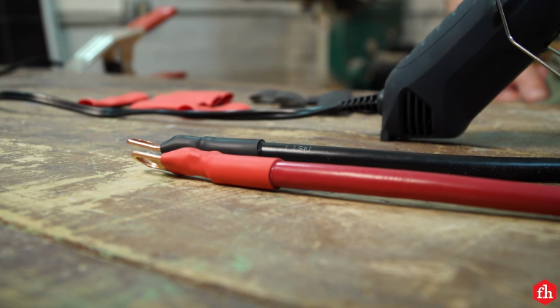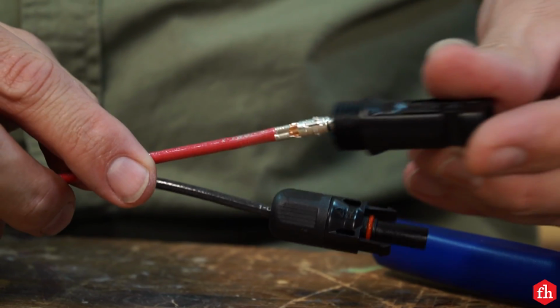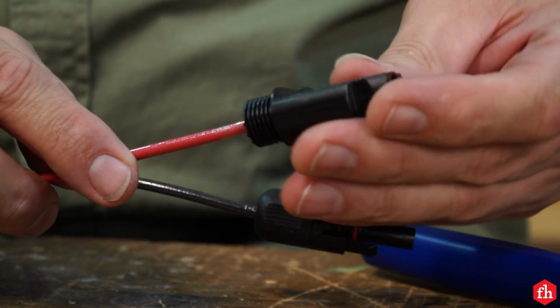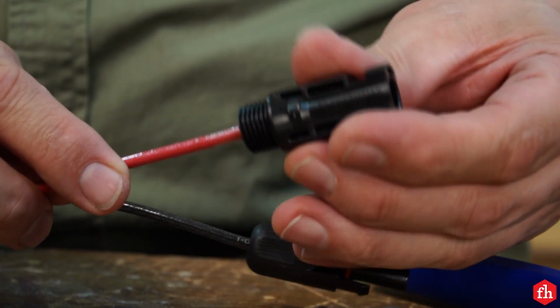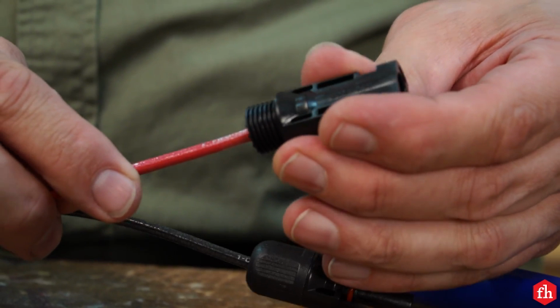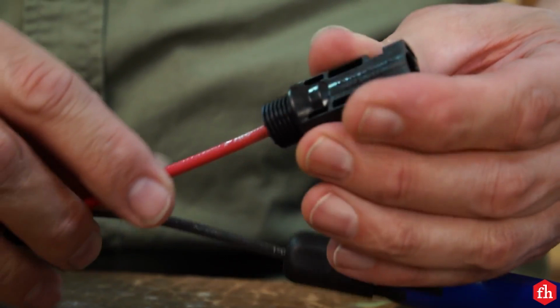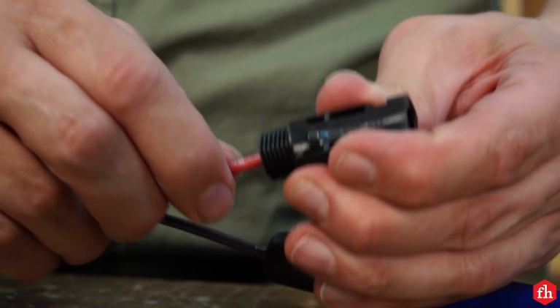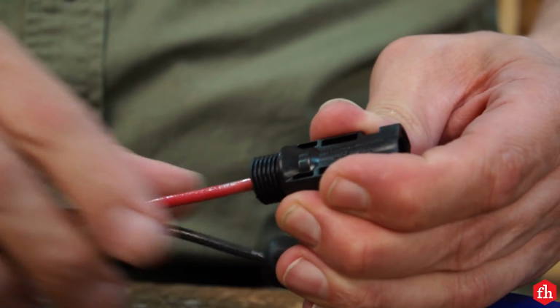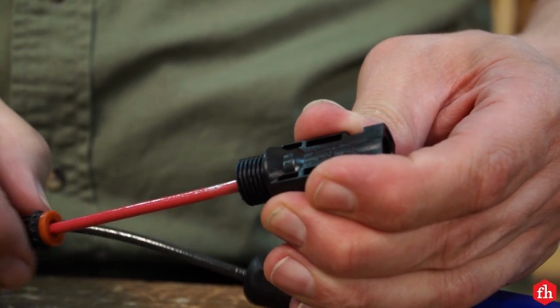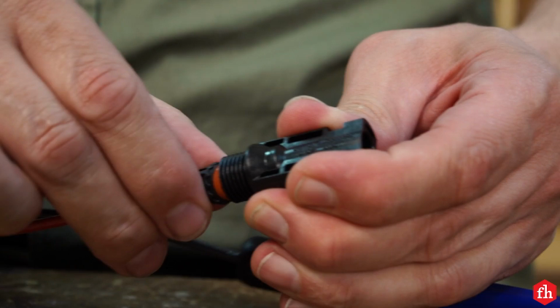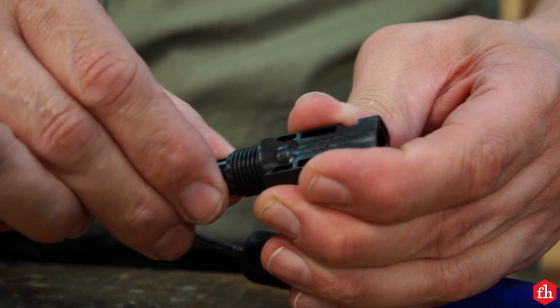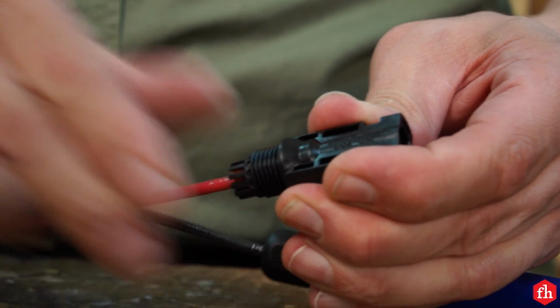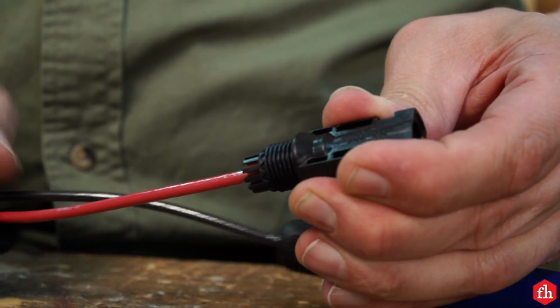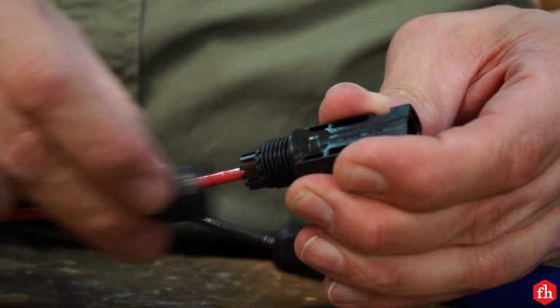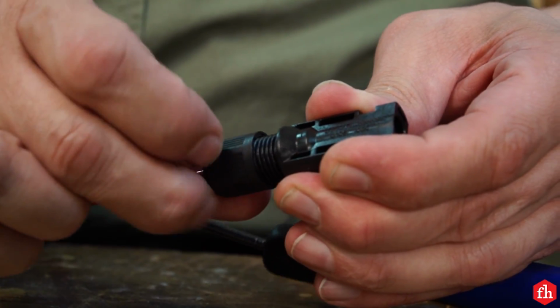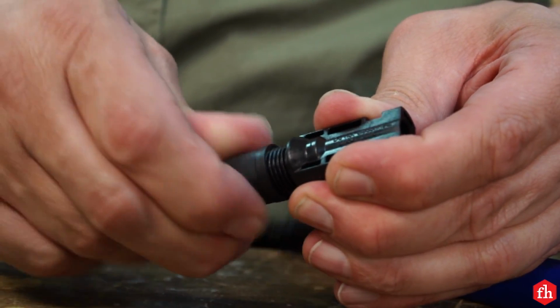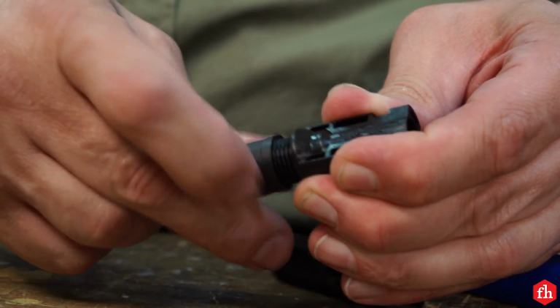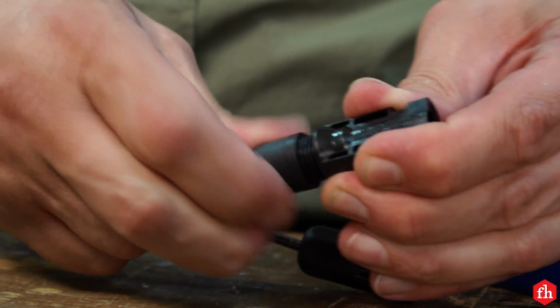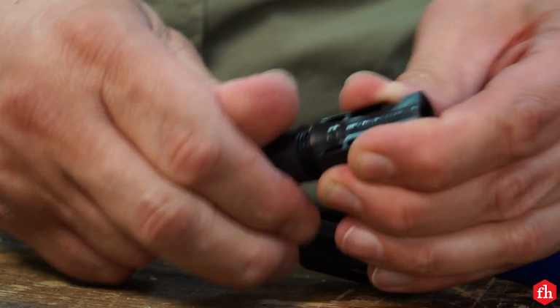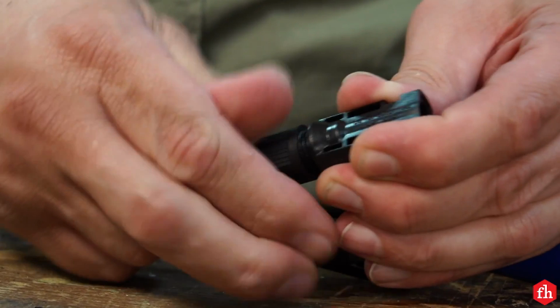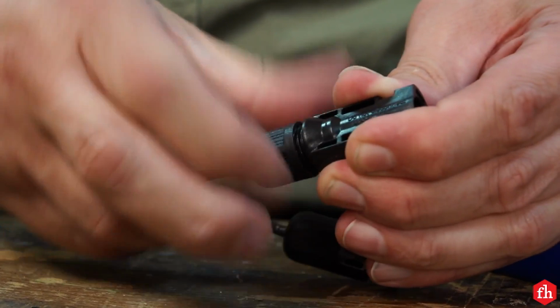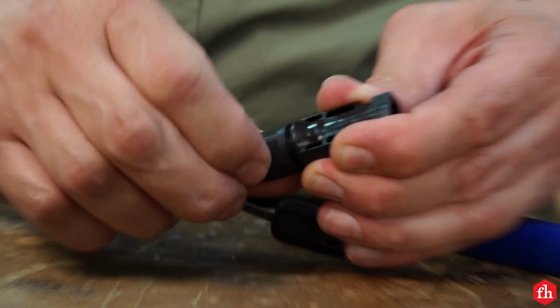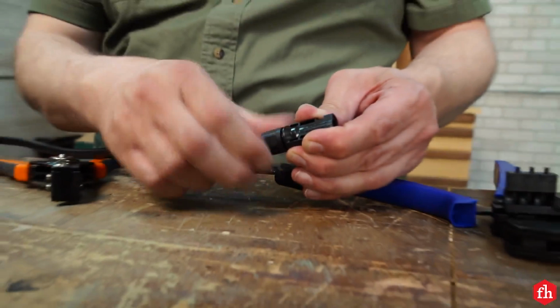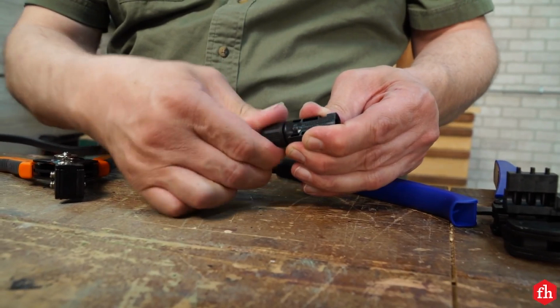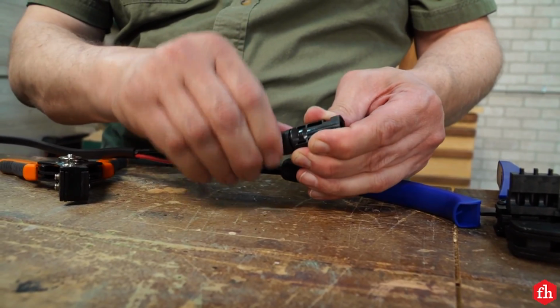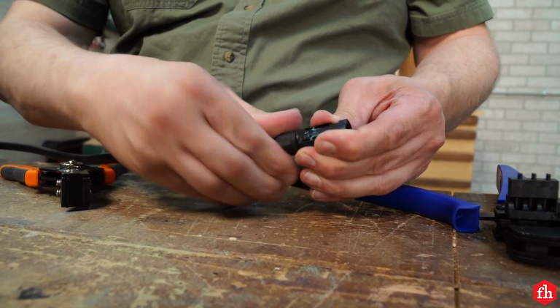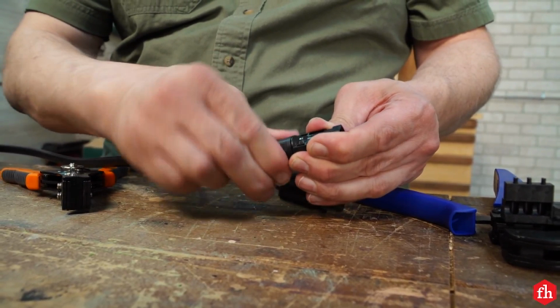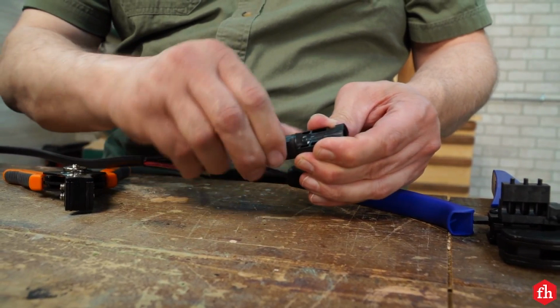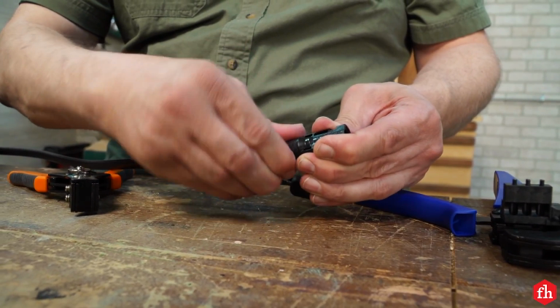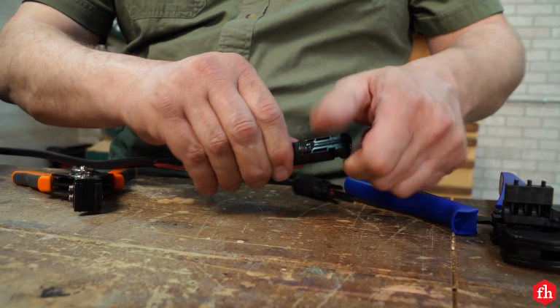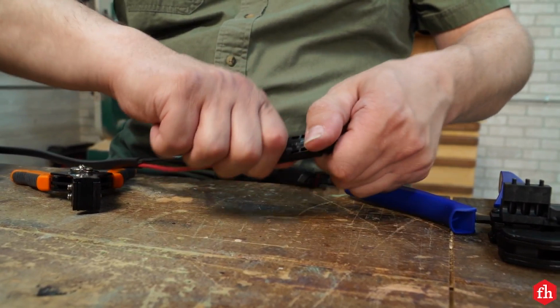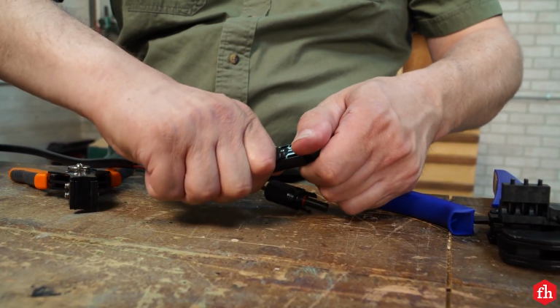Here I'm making the cables that connect to the photovoltaic panels directly. These connectors are called MC4 connectors — they have a male side and a female side. These waterproof connectors are used specifically for solar panel systems.